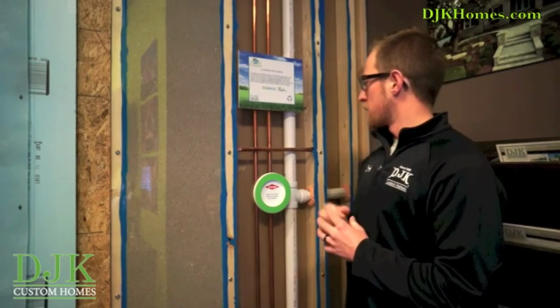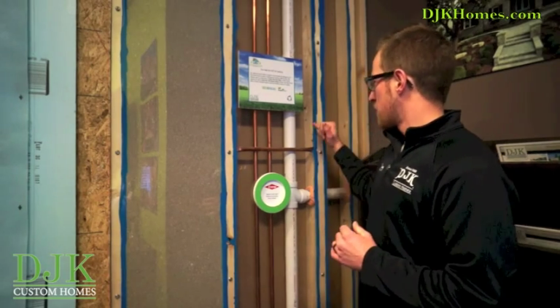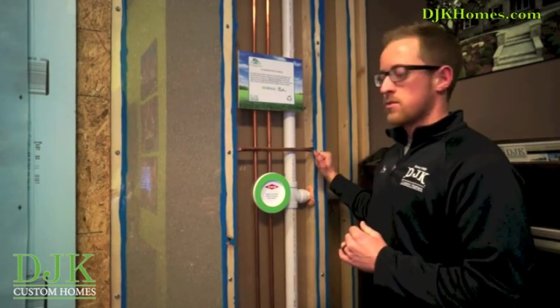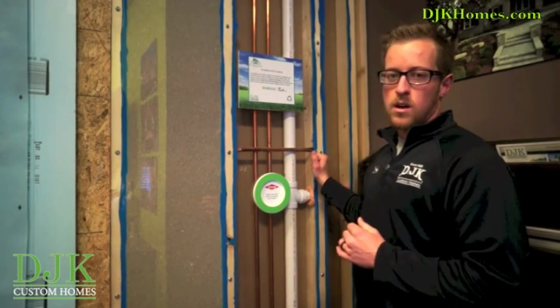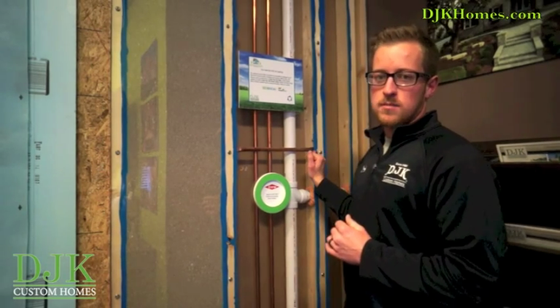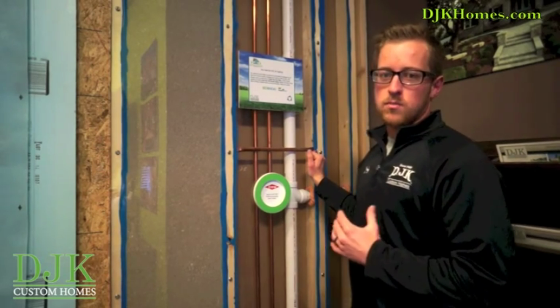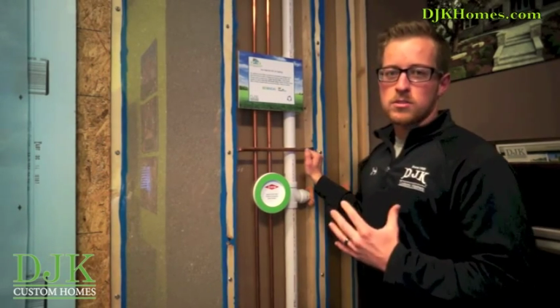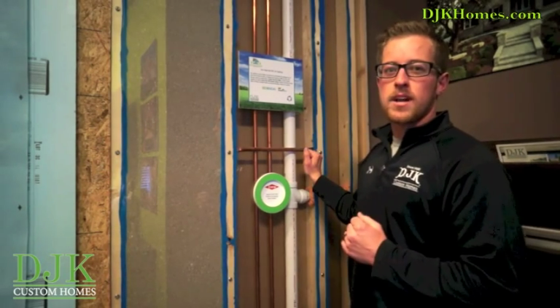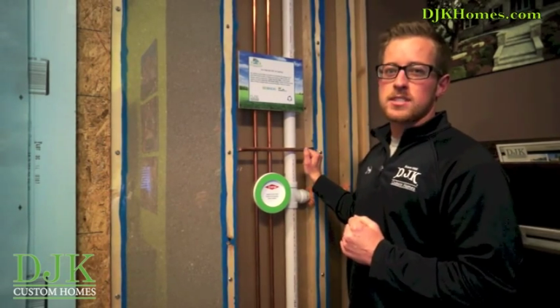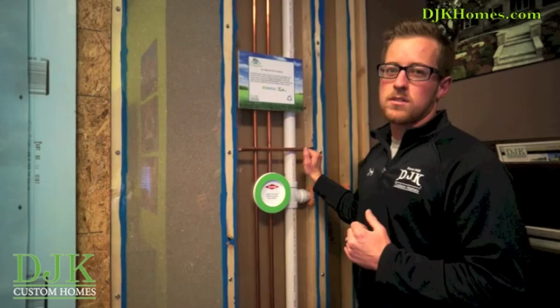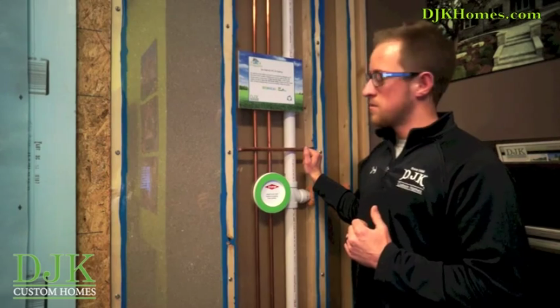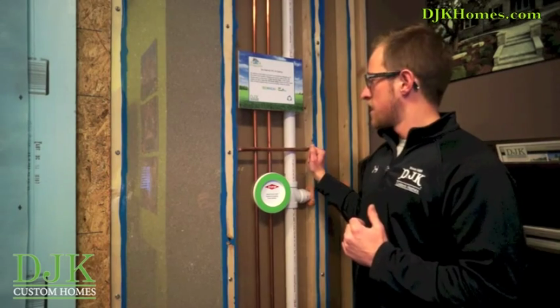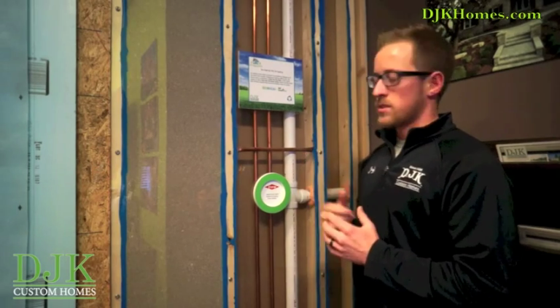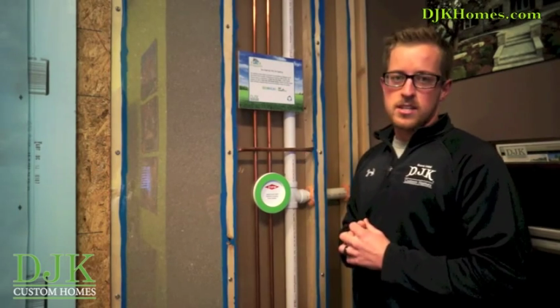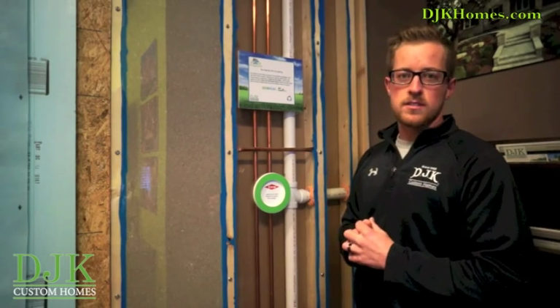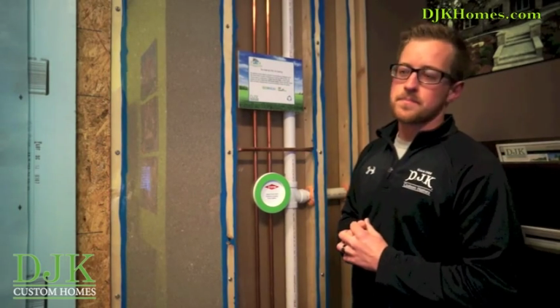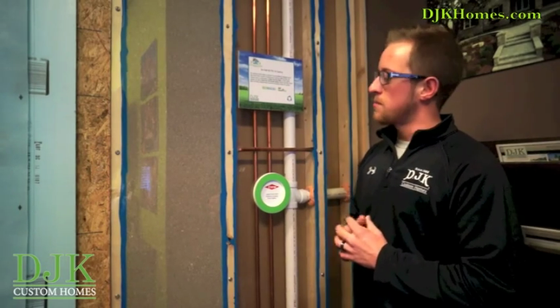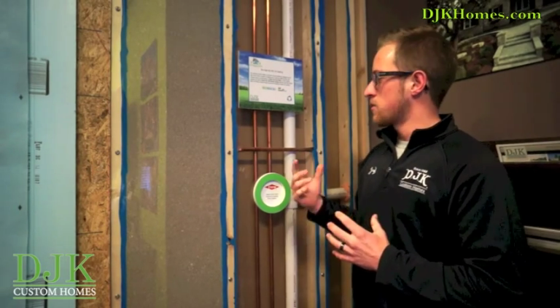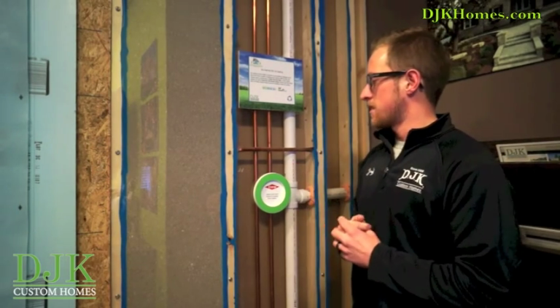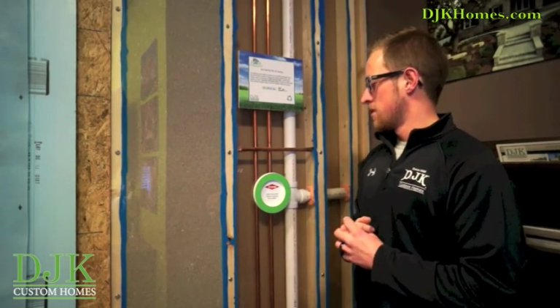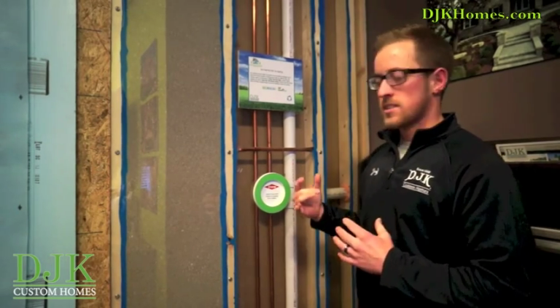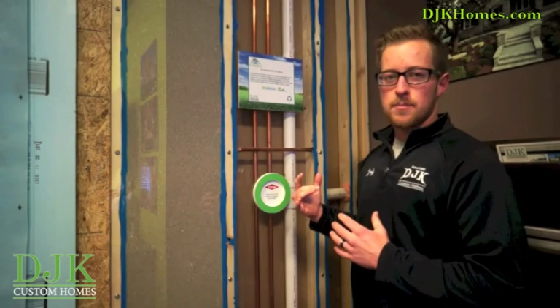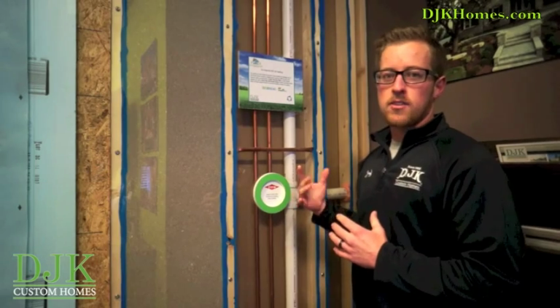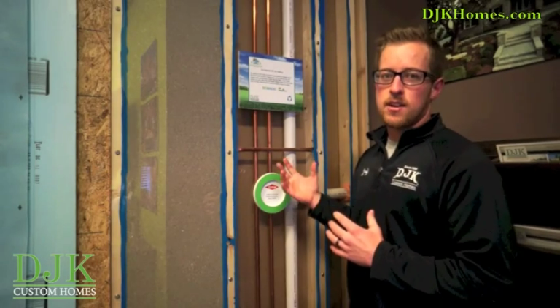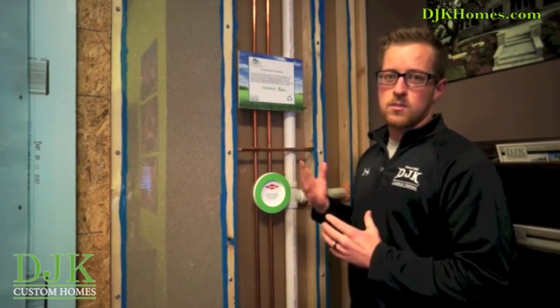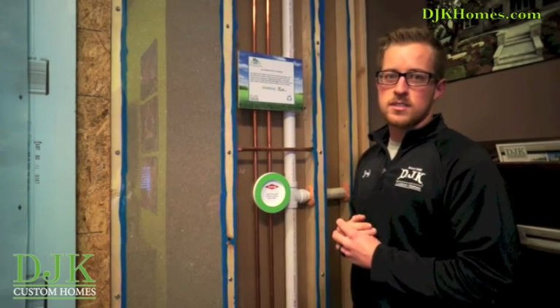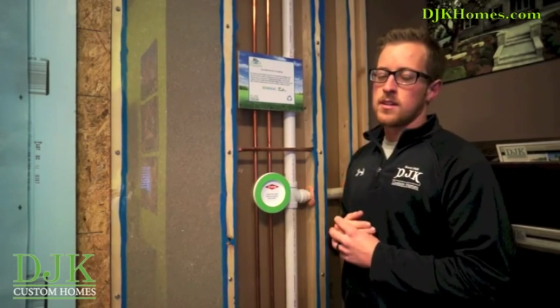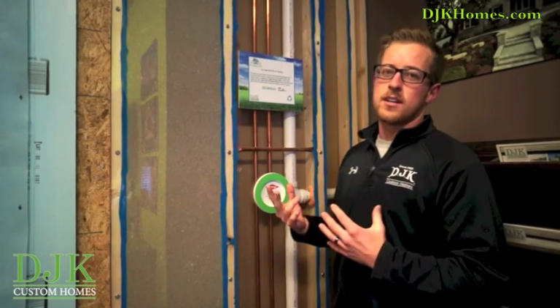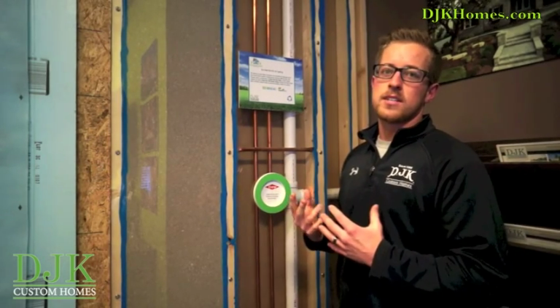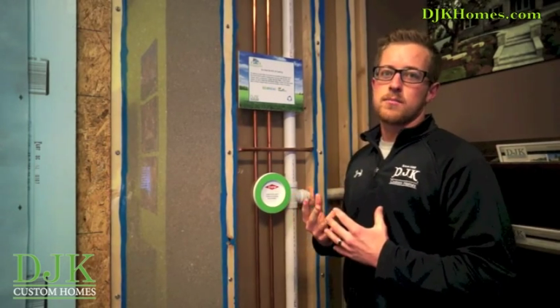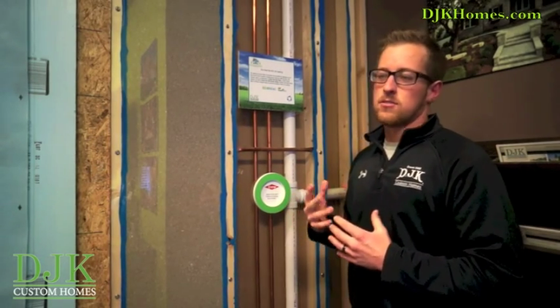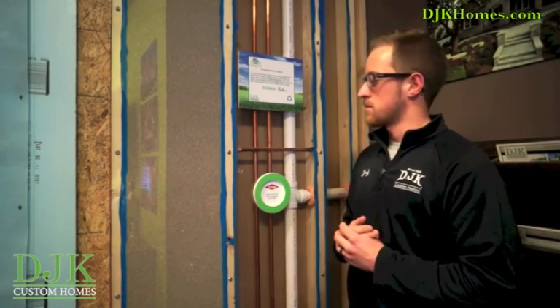The blue stuff you'll see within the wall system is one of our most important aspects — it's what they call eco-seal. Basically what that does is it seals up any cracks and crevices in the wall system to get our air leakage numbers as low as possible.